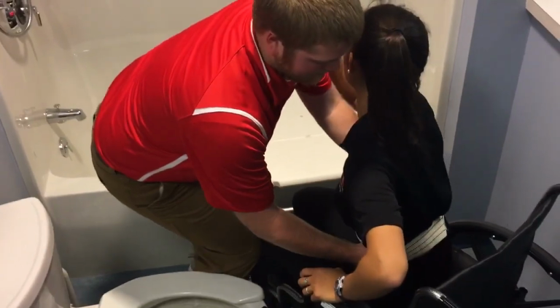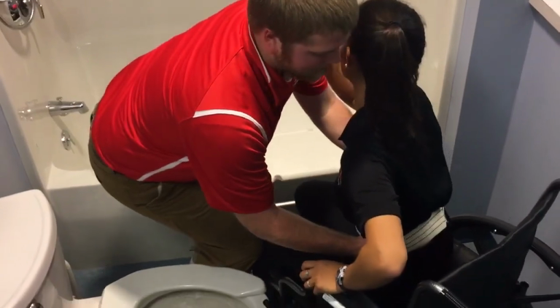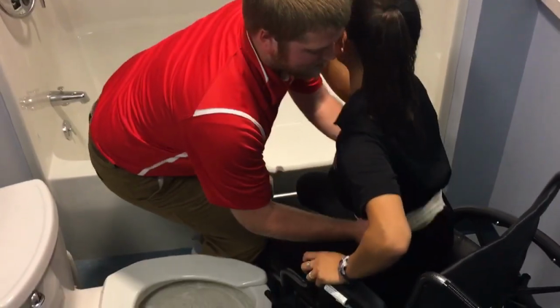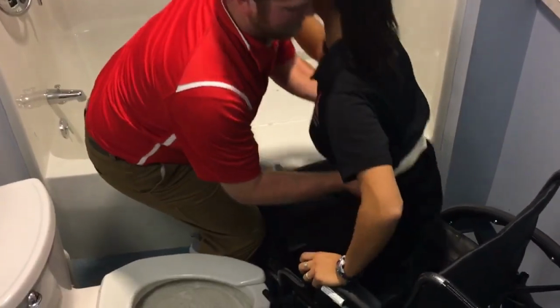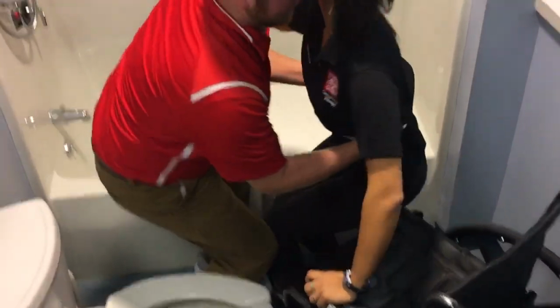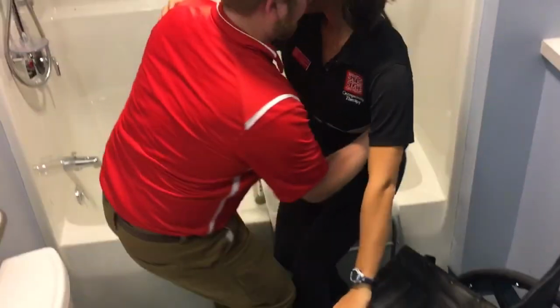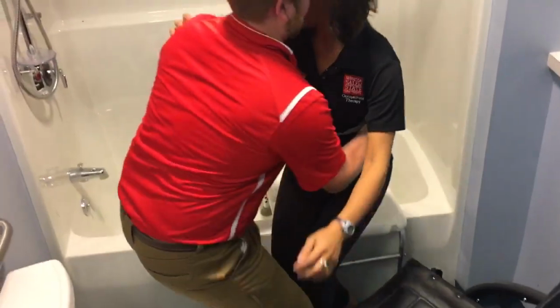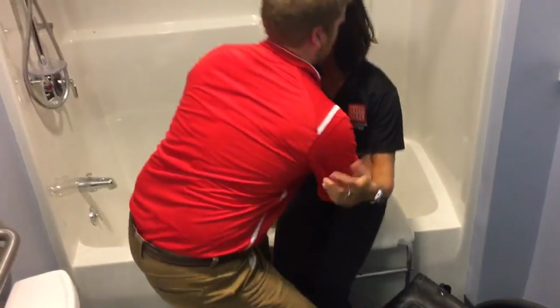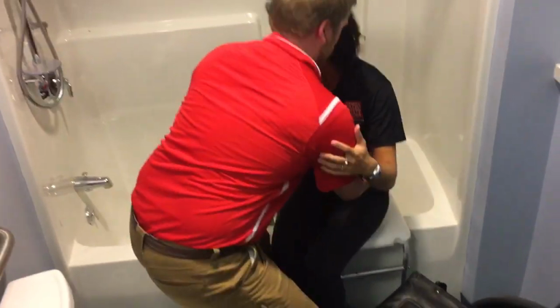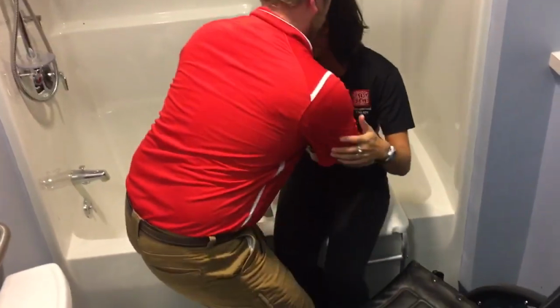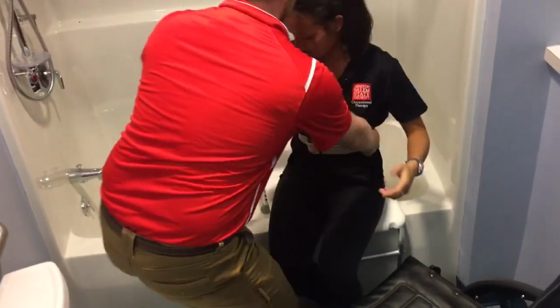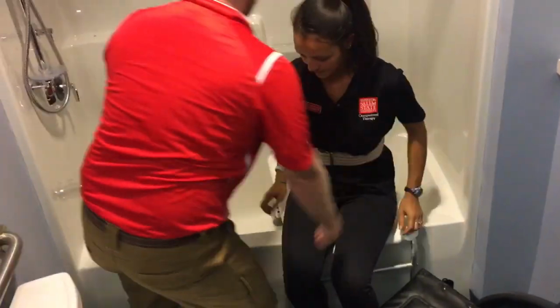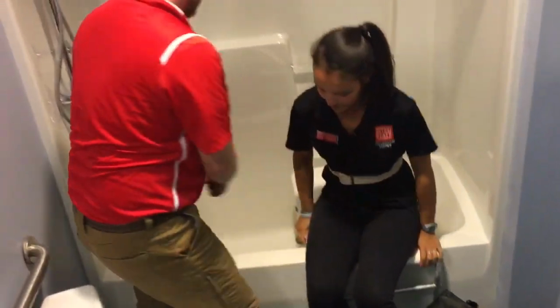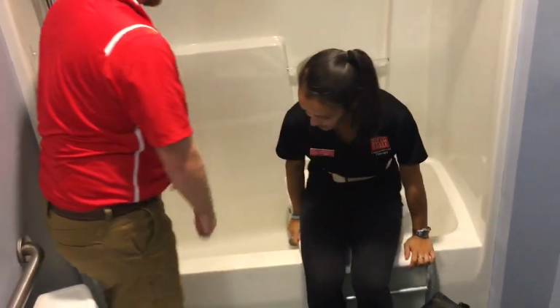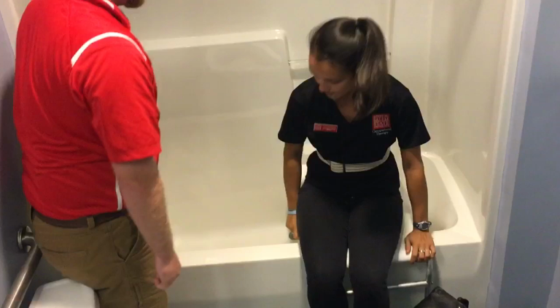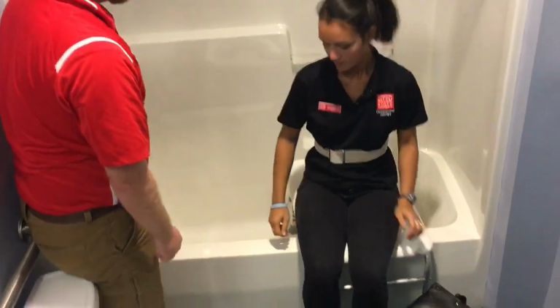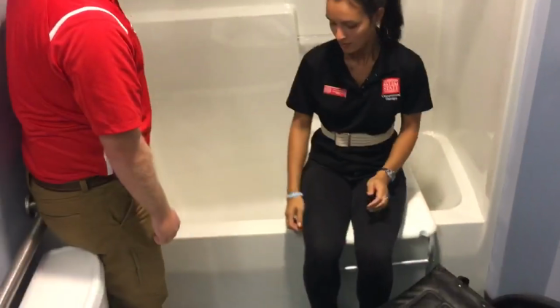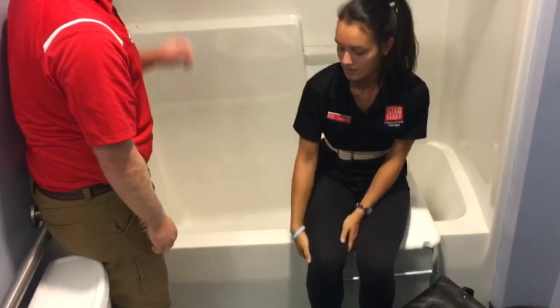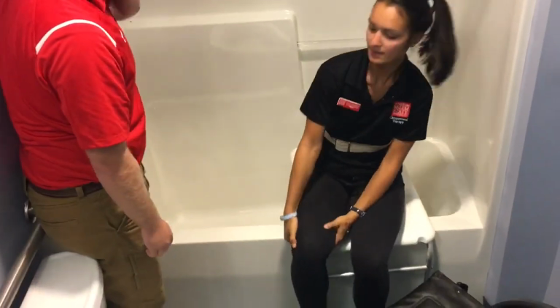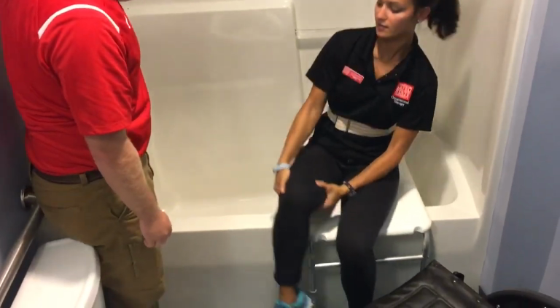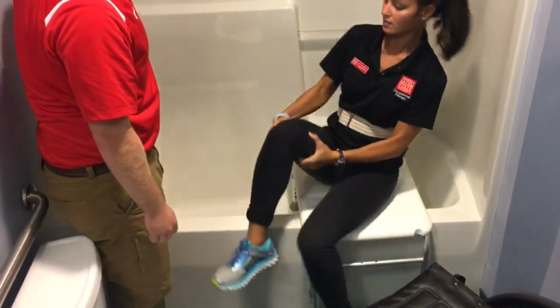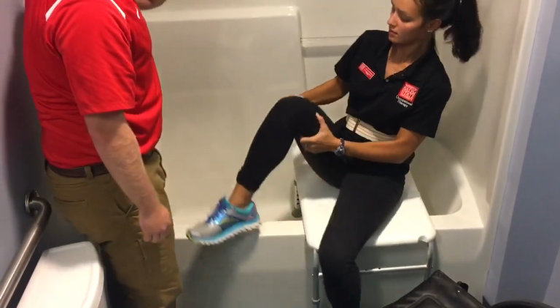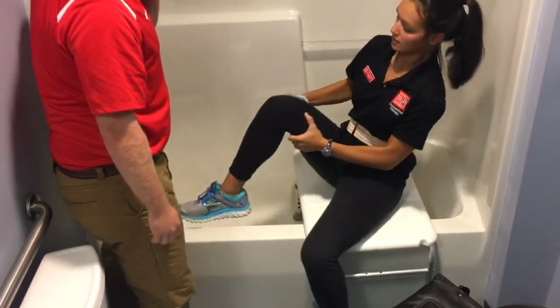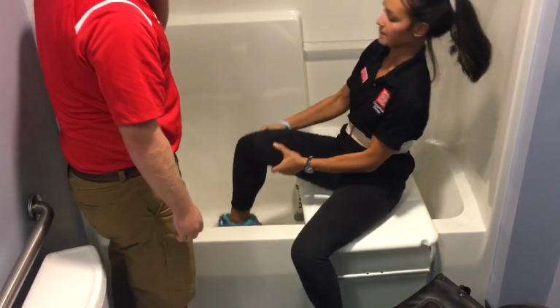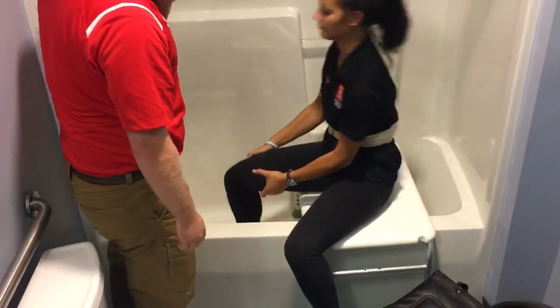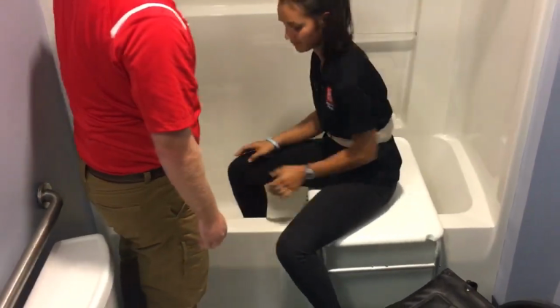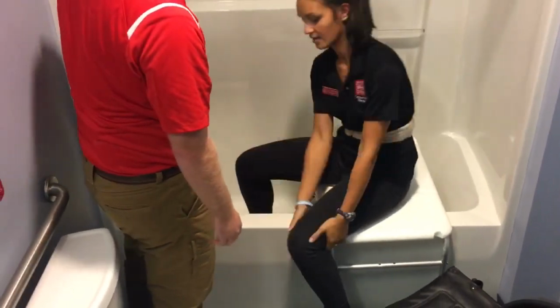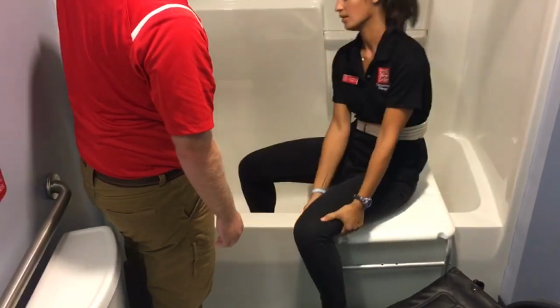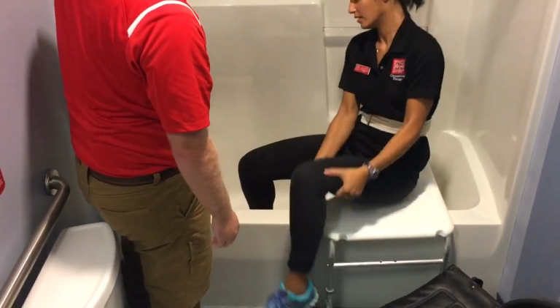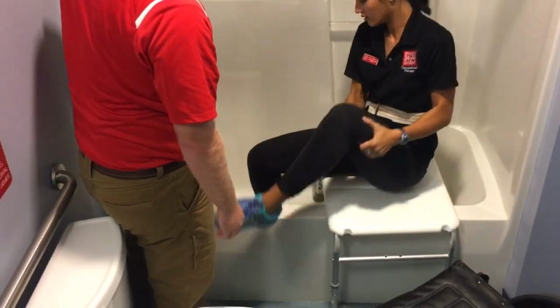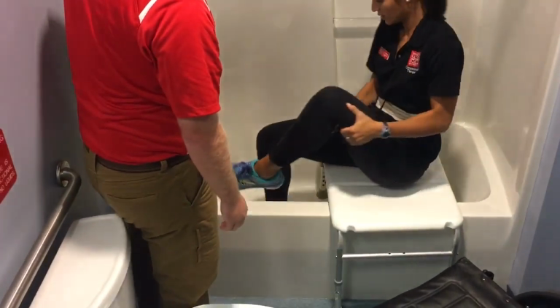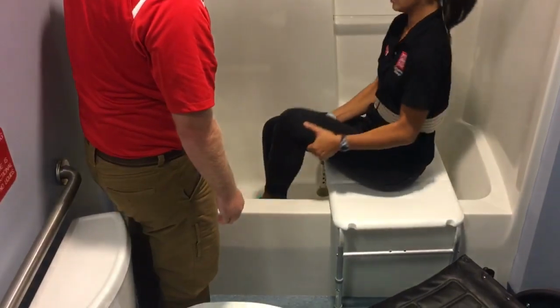One, two, three. Good. Now can you pick those legs up and swing them into the shower for me?